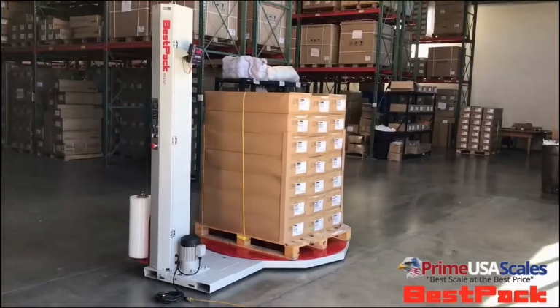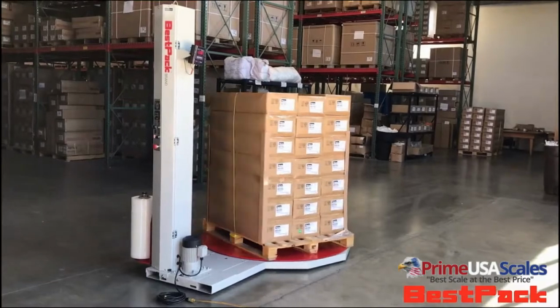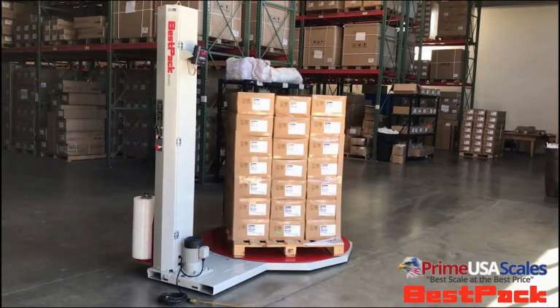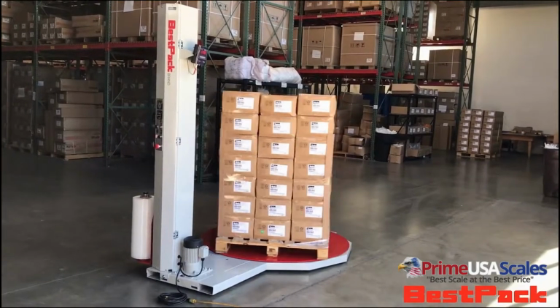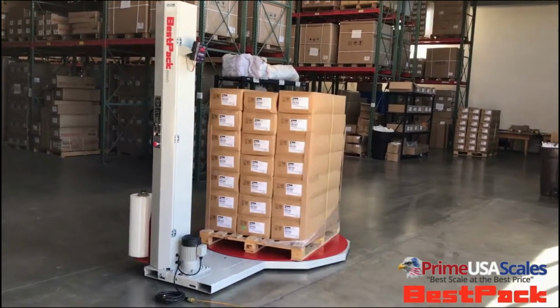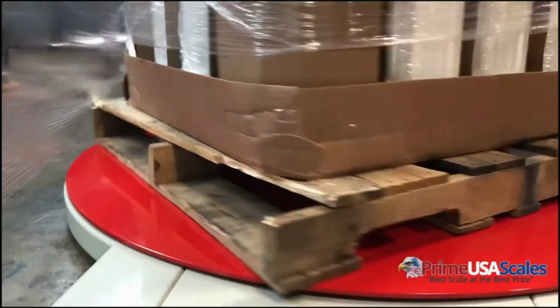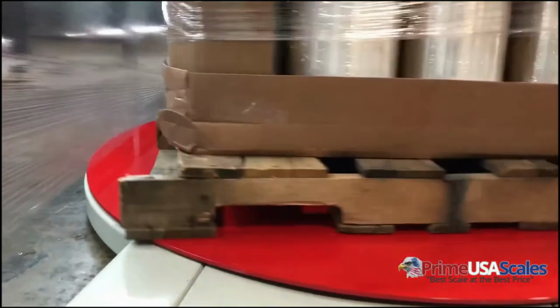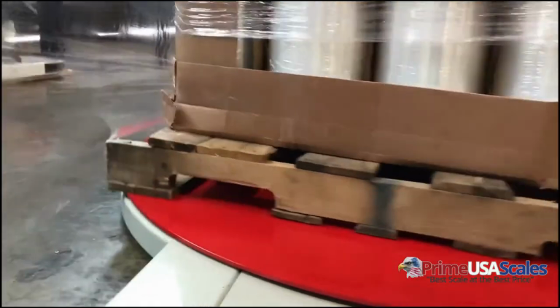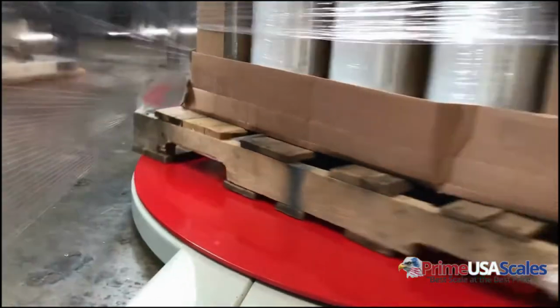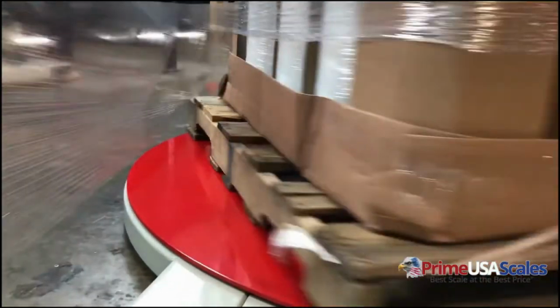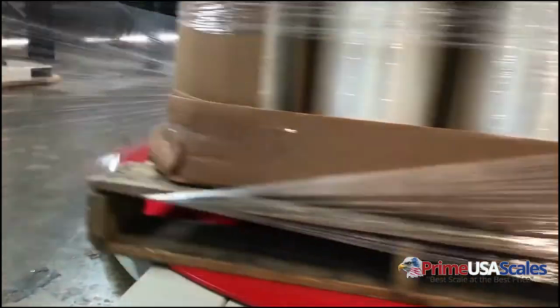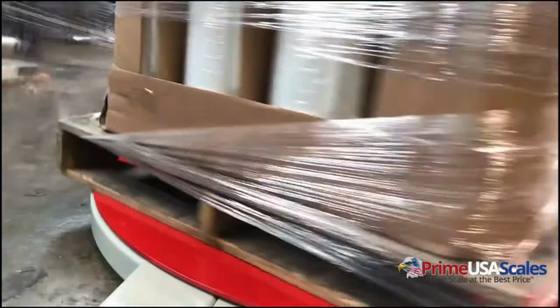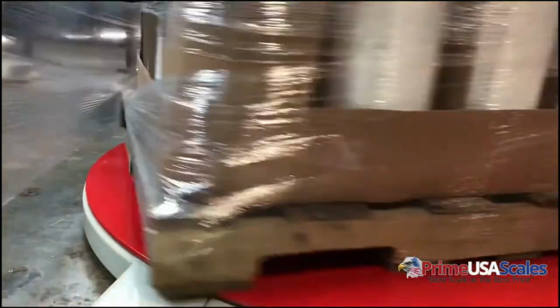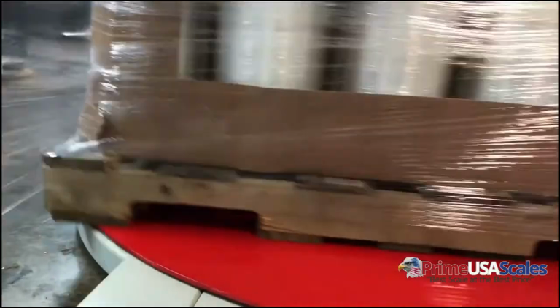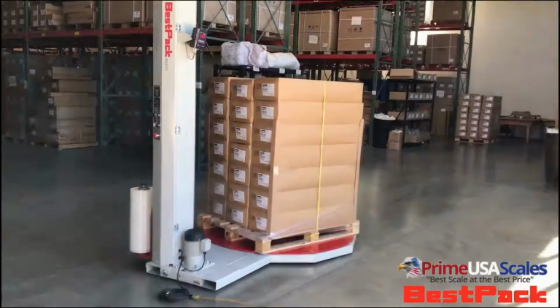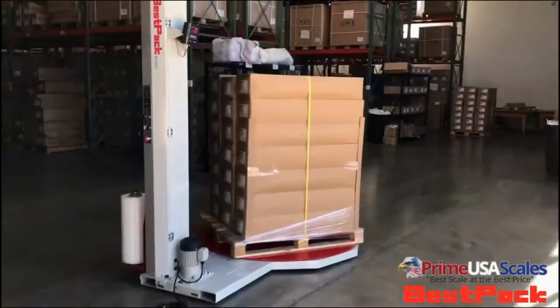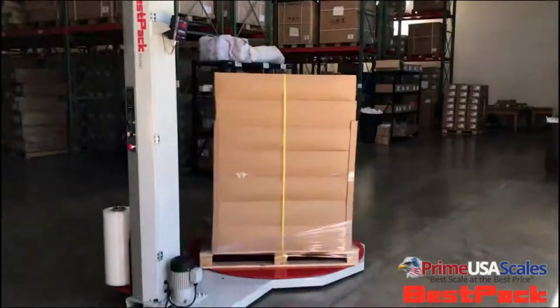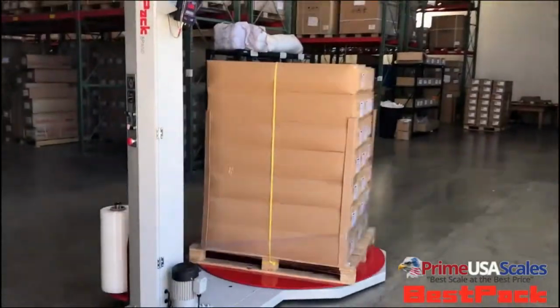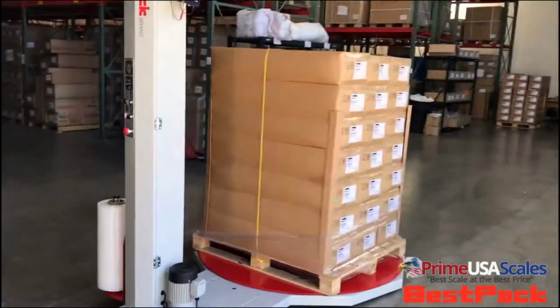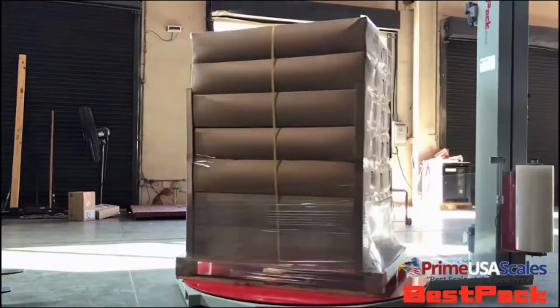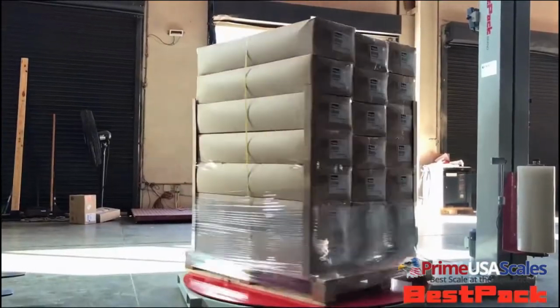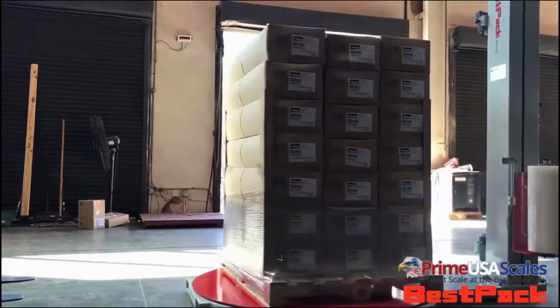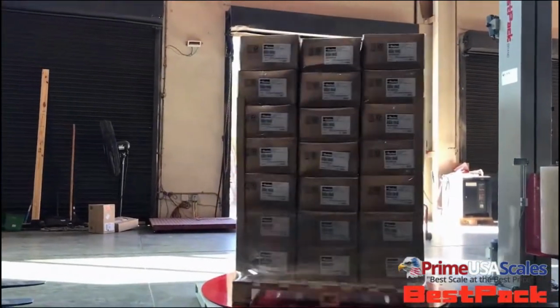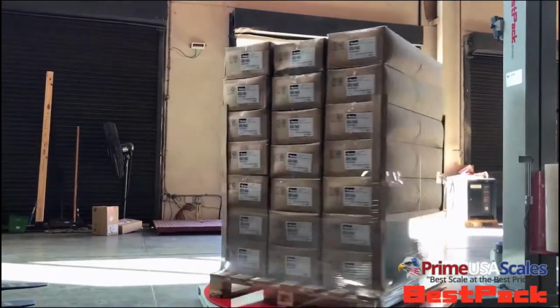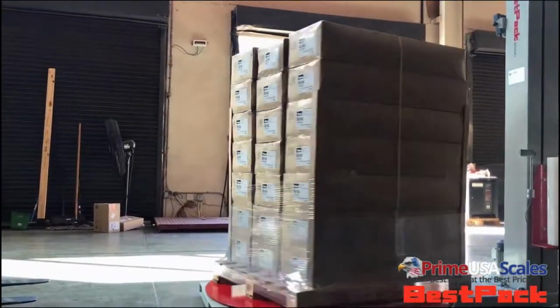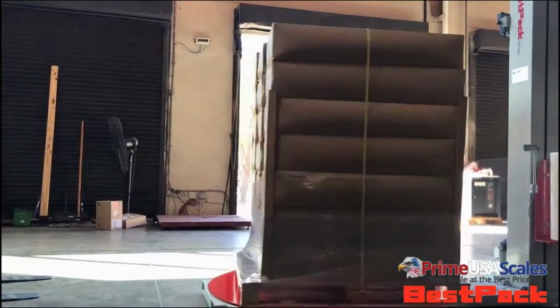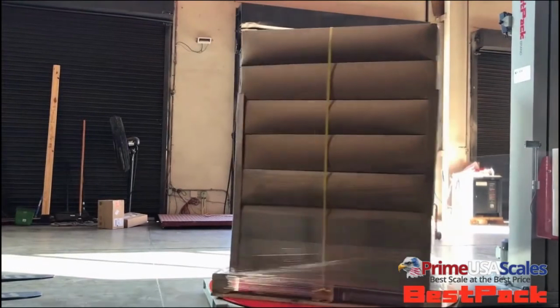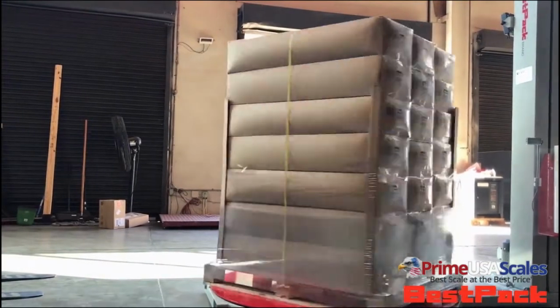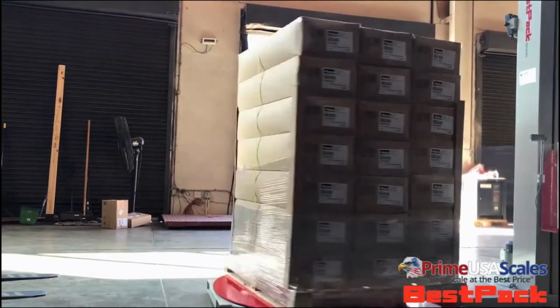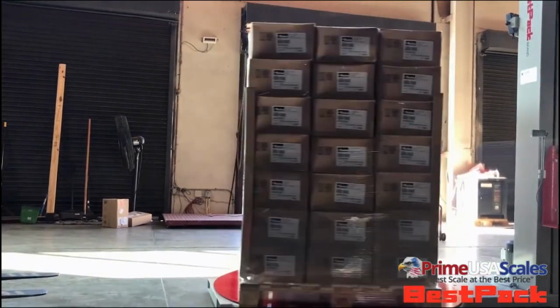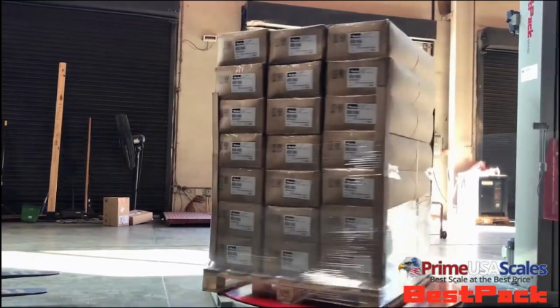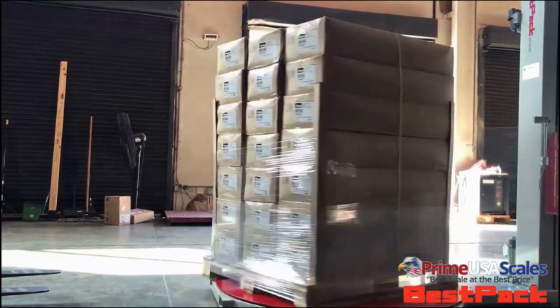This pallet wrapper weighs up to a 5,000 pound capacity and has a 1 pound accuracy. It has a 52 inch diameter for the actual turntable, and the scale has a built-in 120% stretch, which allows